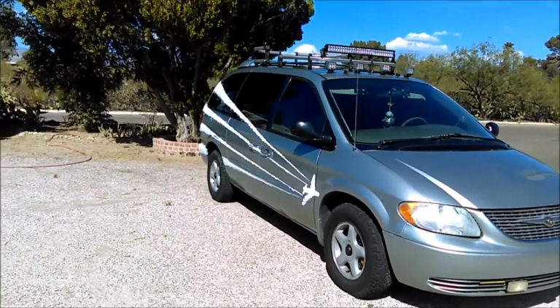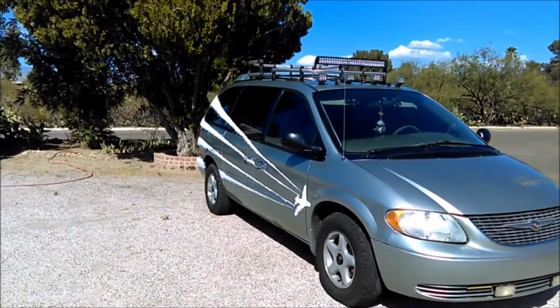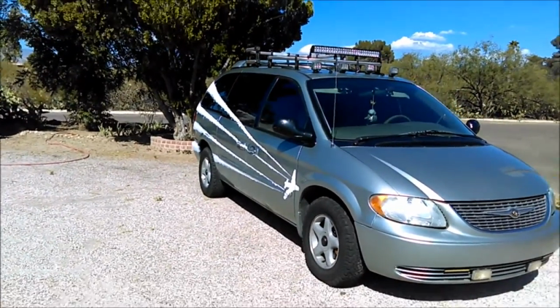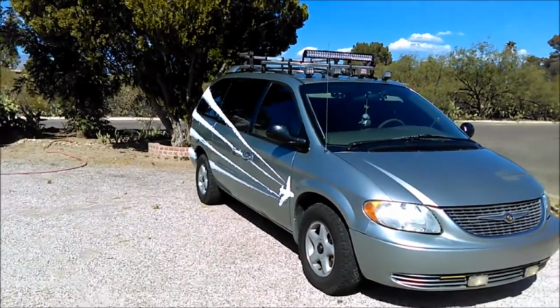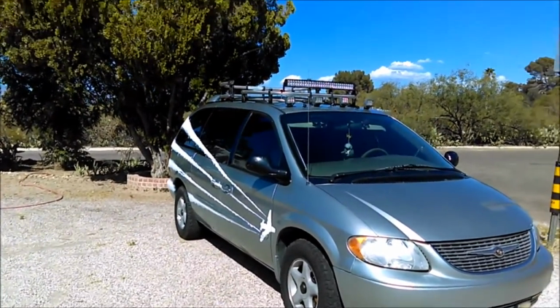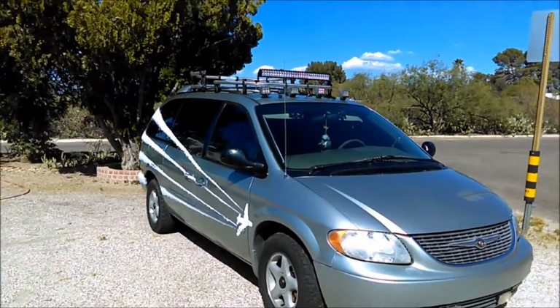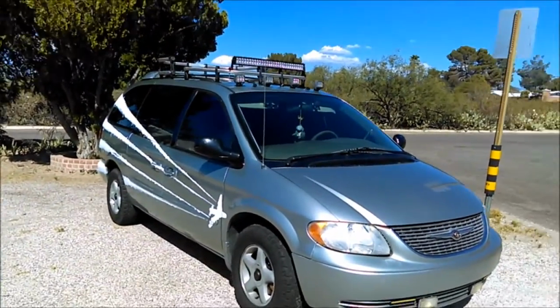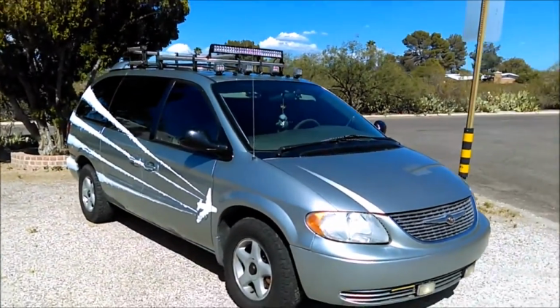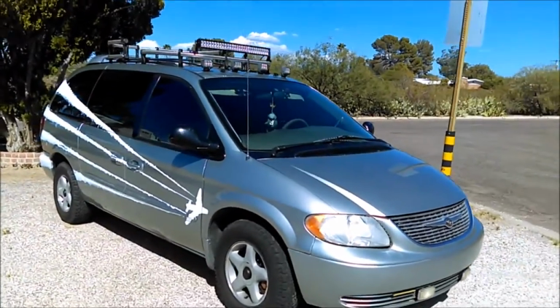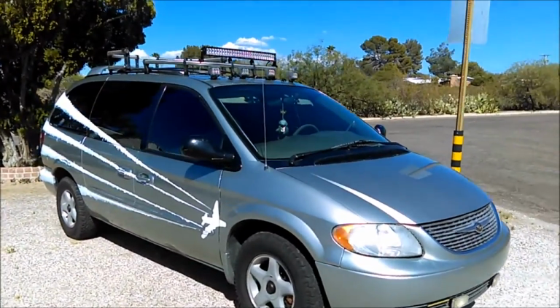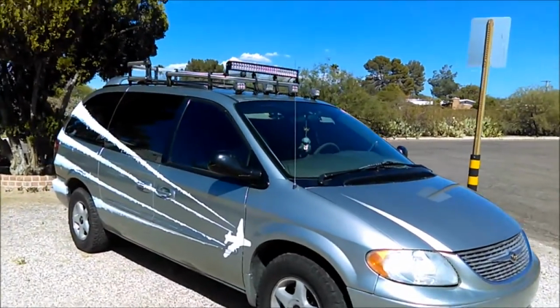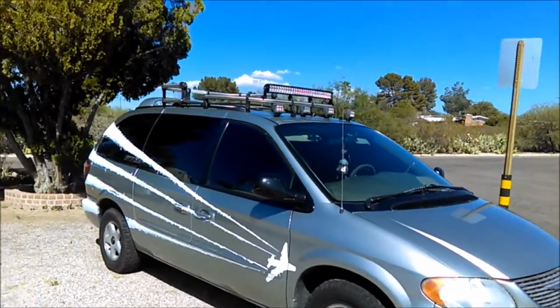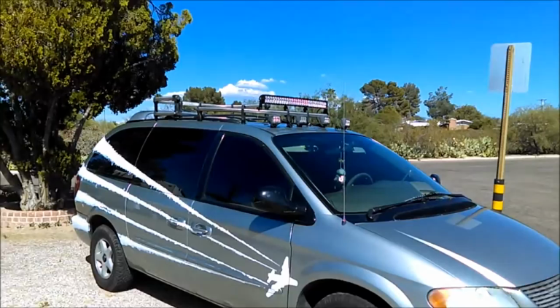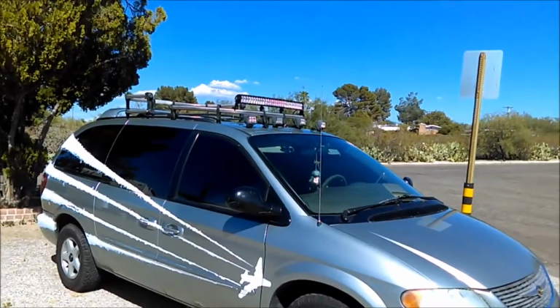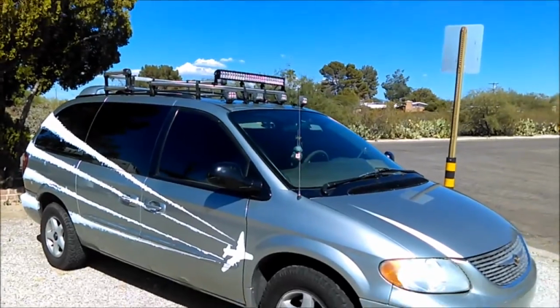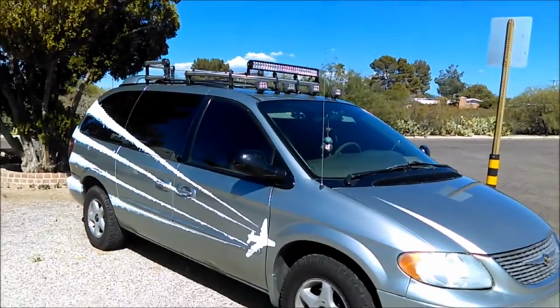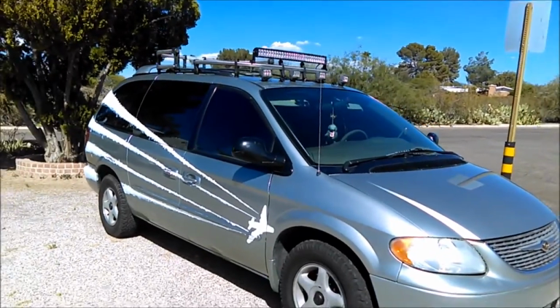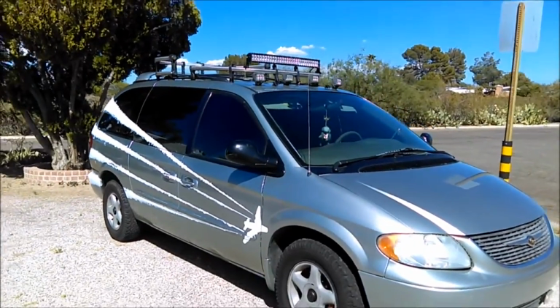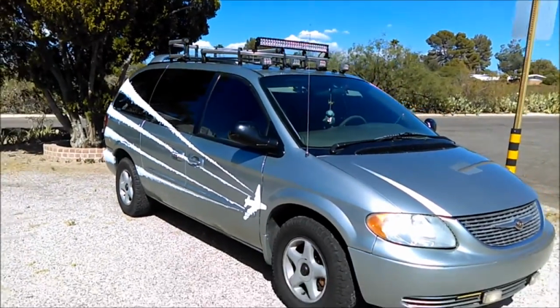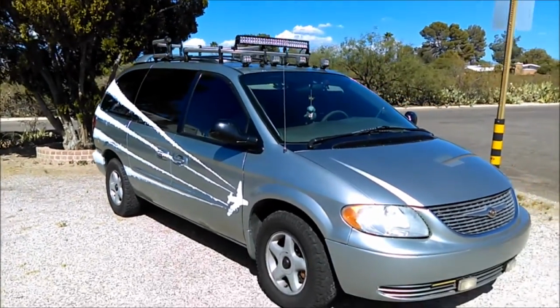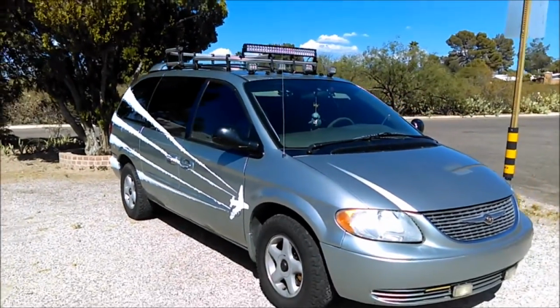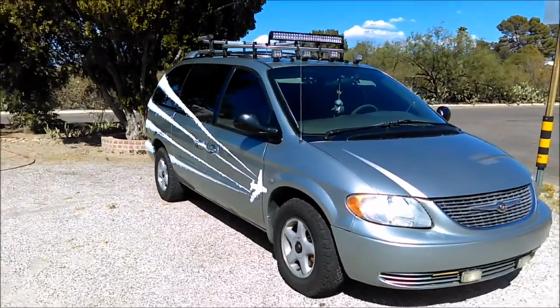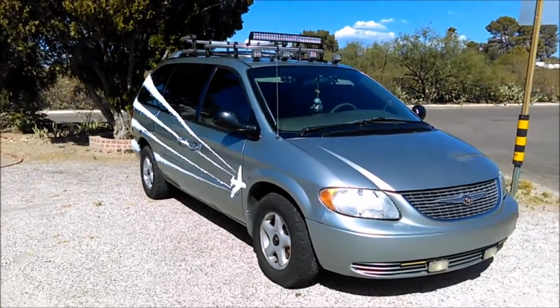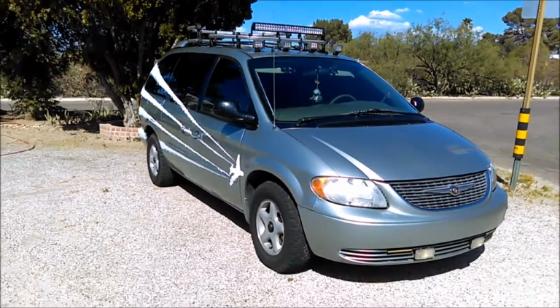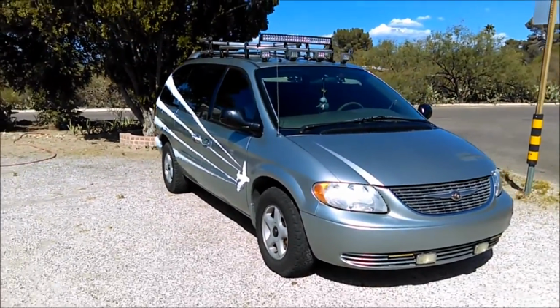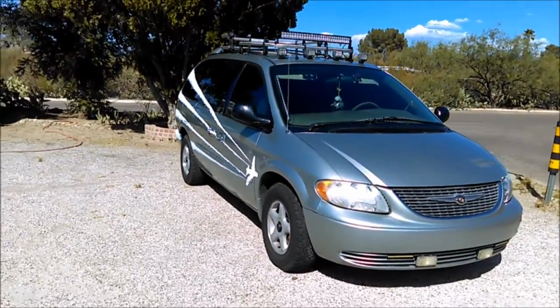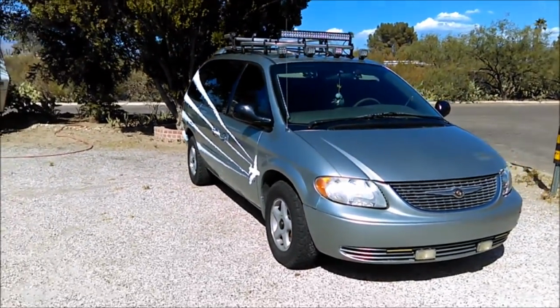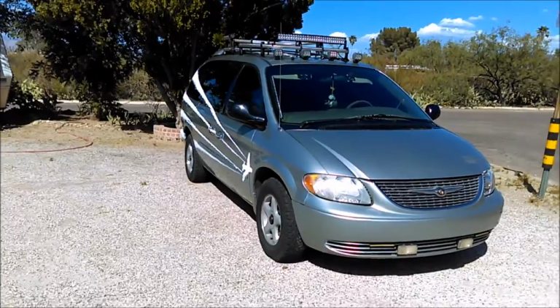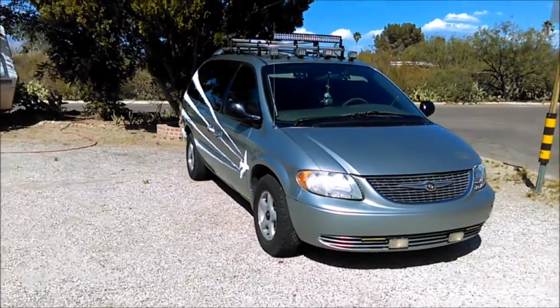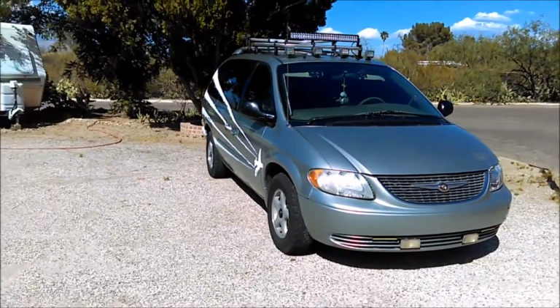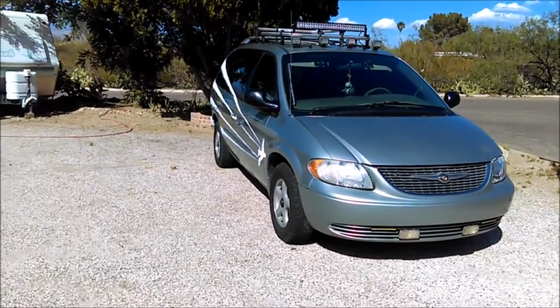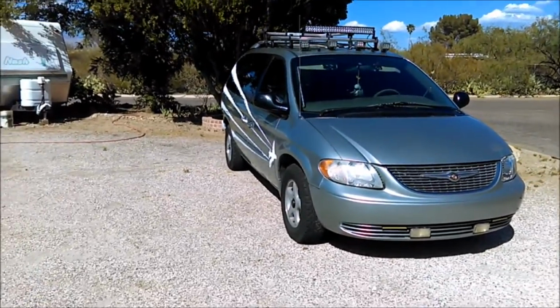I'm gonna put two more side lights, just like the little ones I've got on the roof, on the side of the roof rack, because I actually need them — it's what I do all the time.